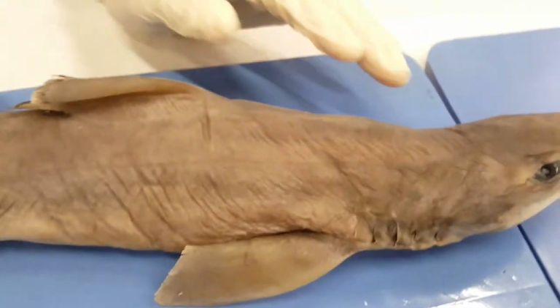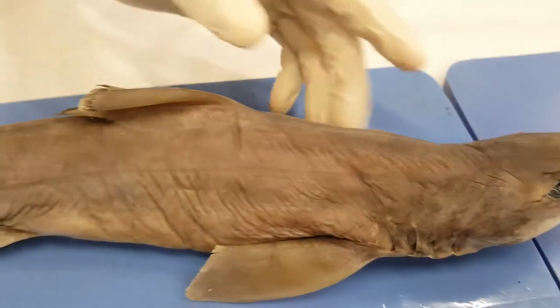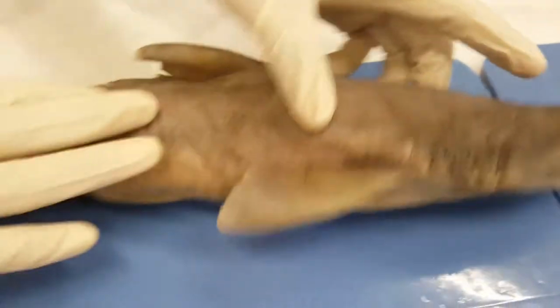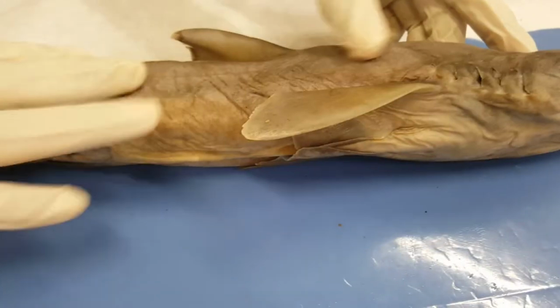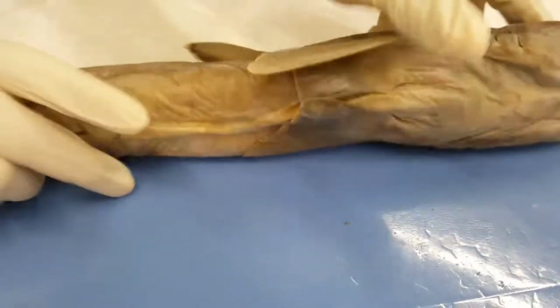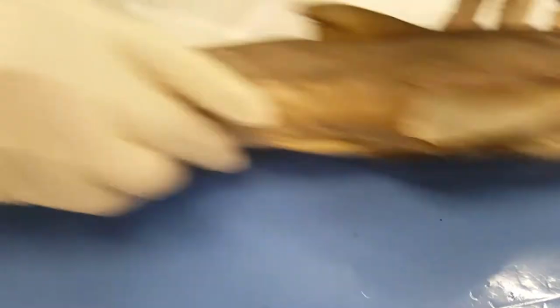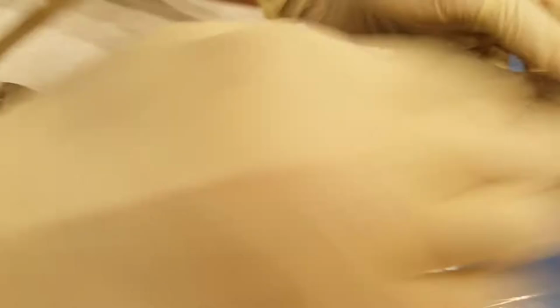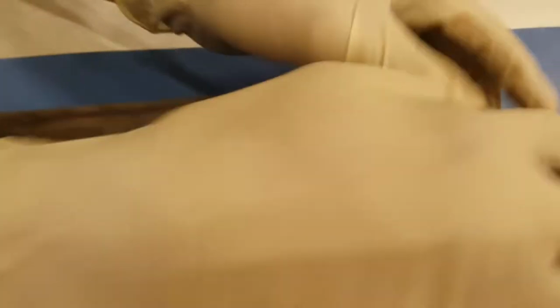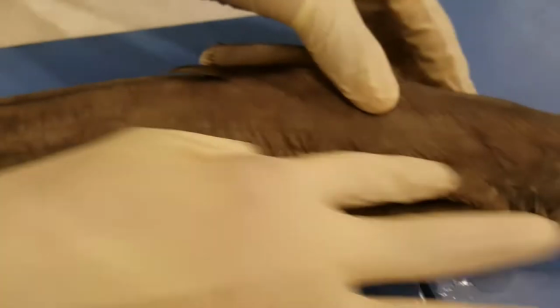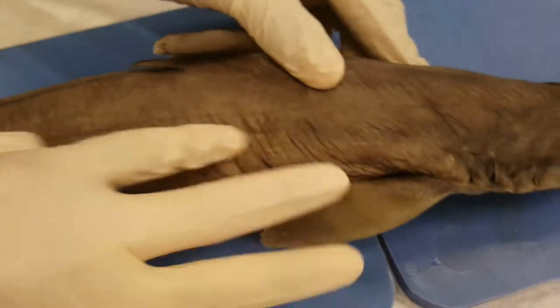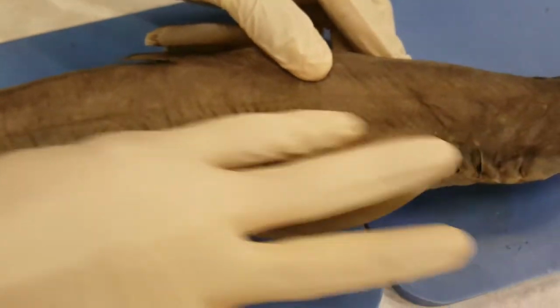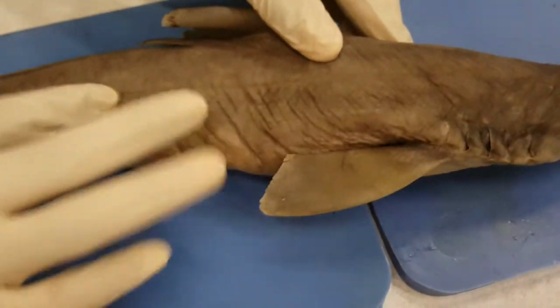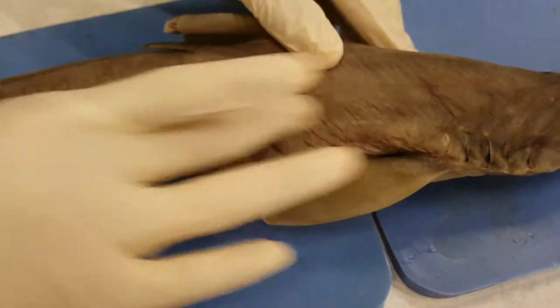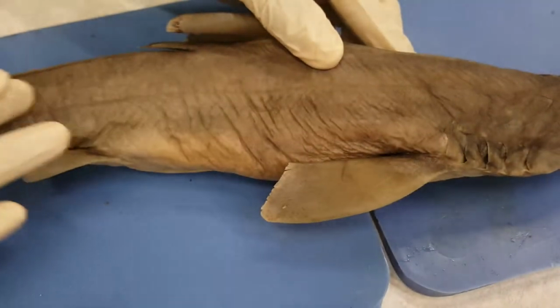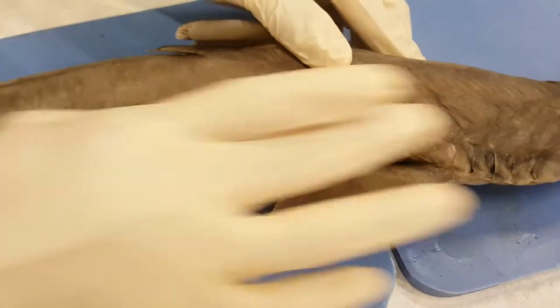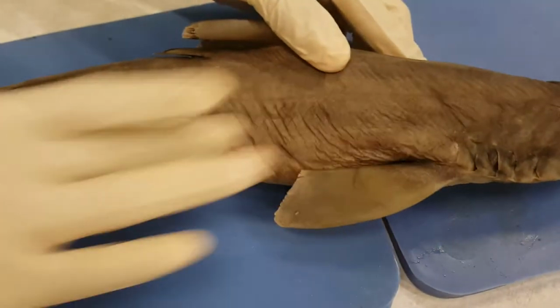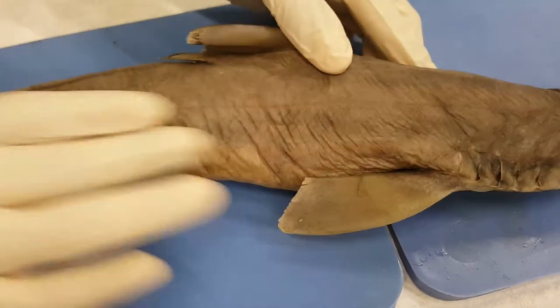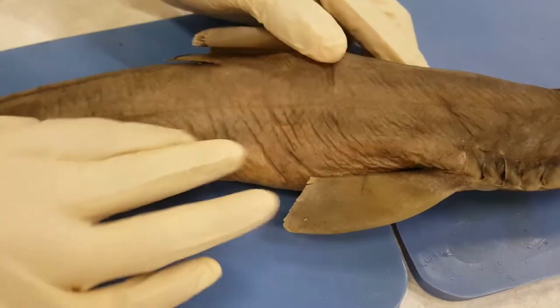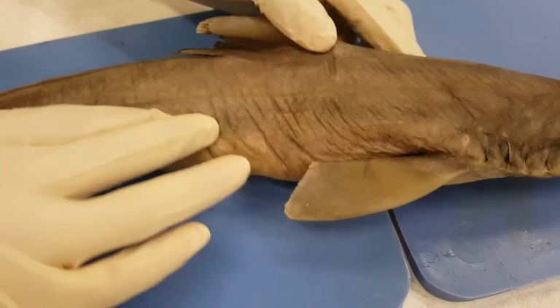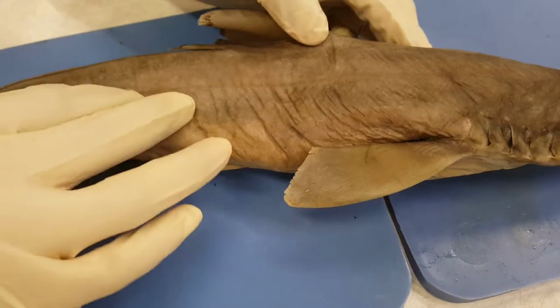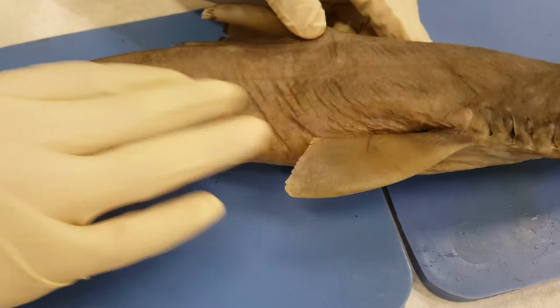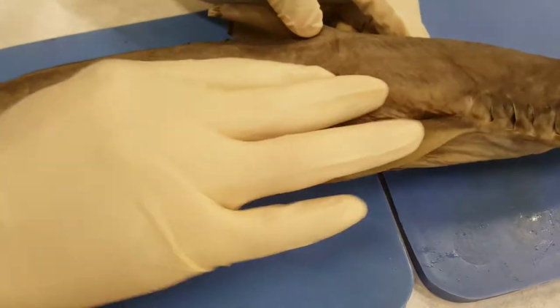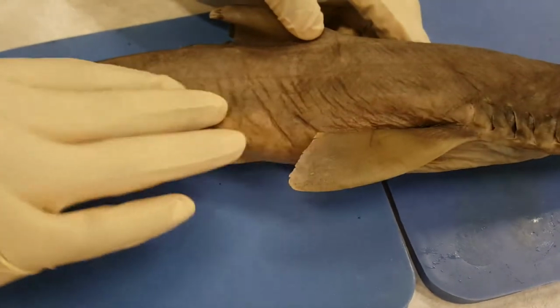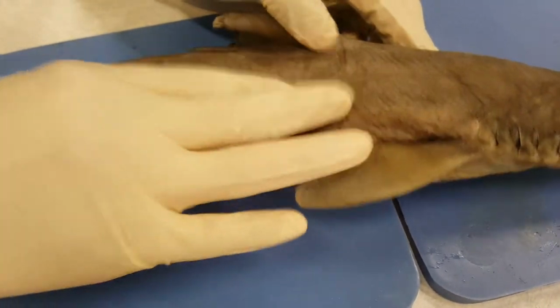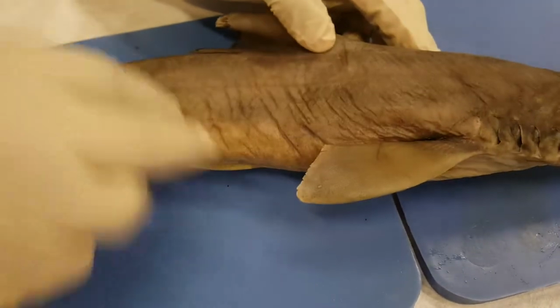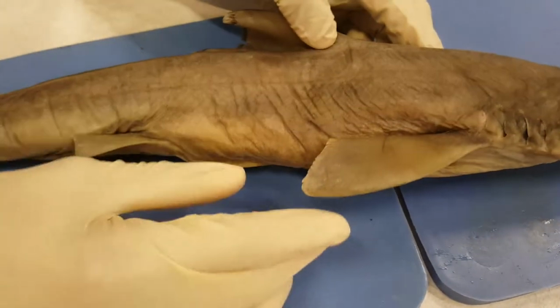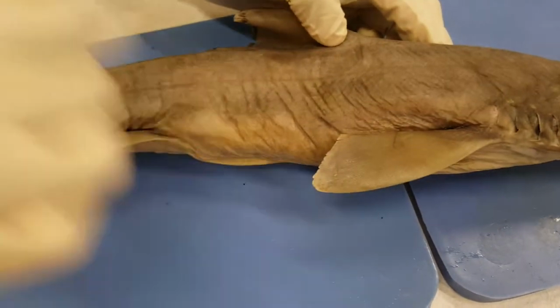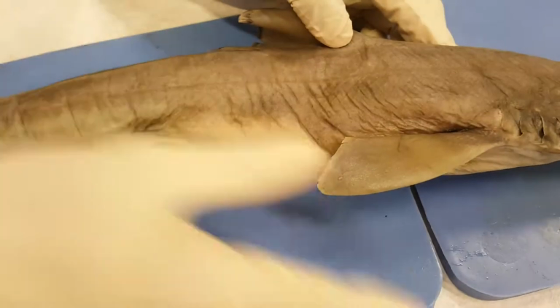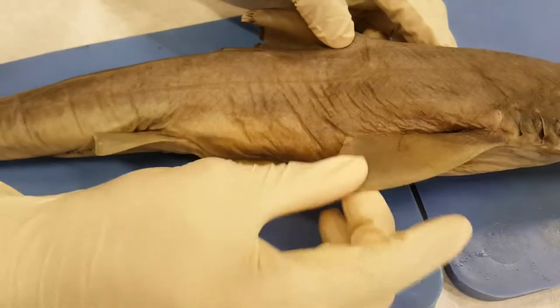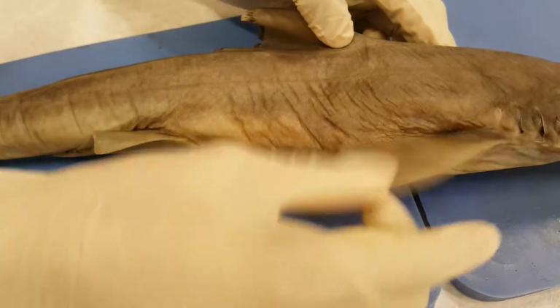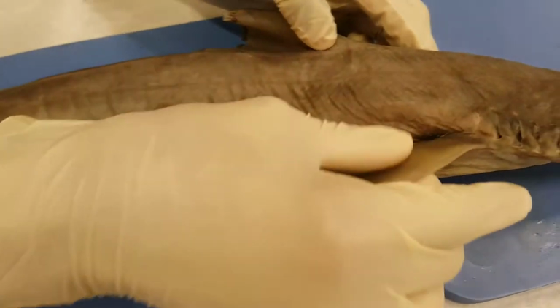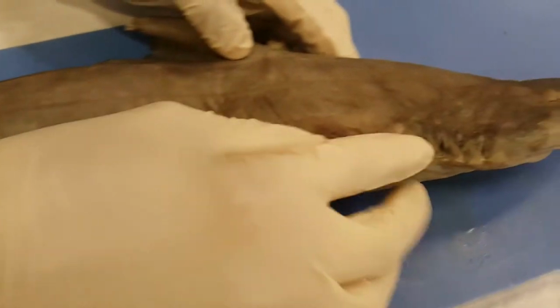Then we have the lateral line, which is basically the line that goes along here. It just extends to the pelvic fin, which is the lower one right here.